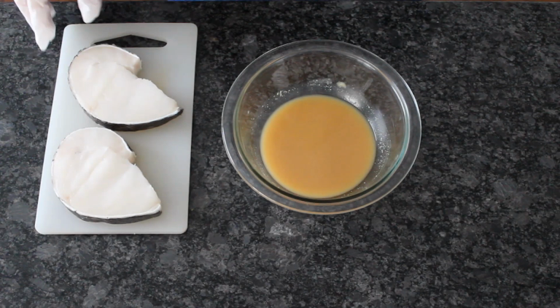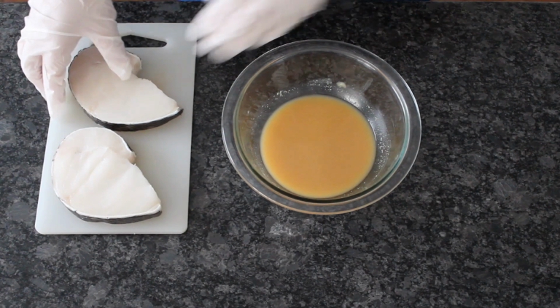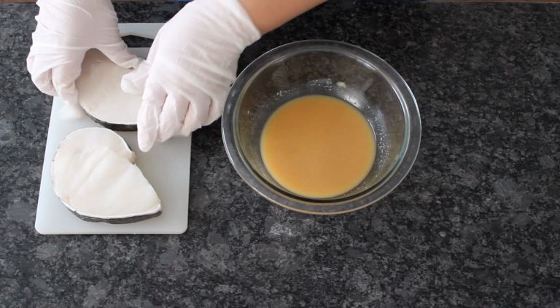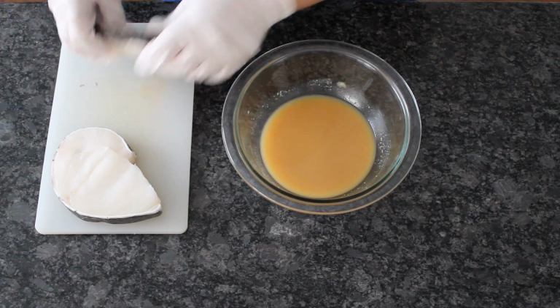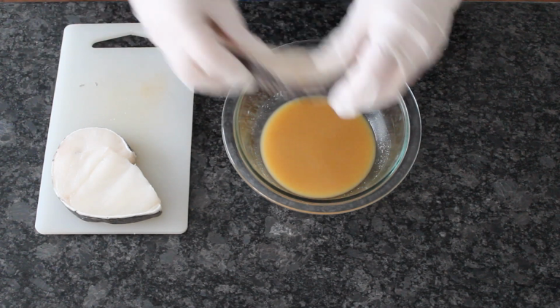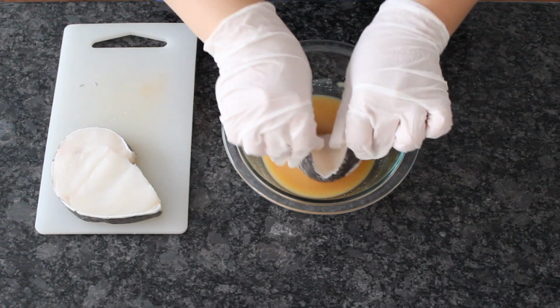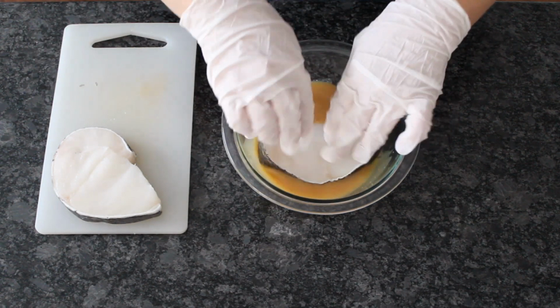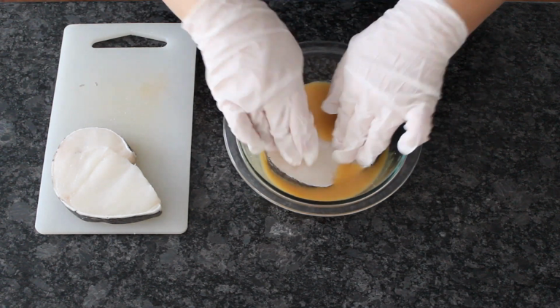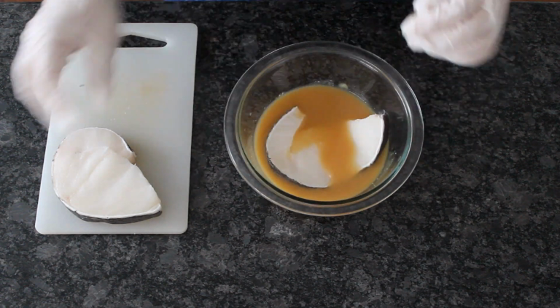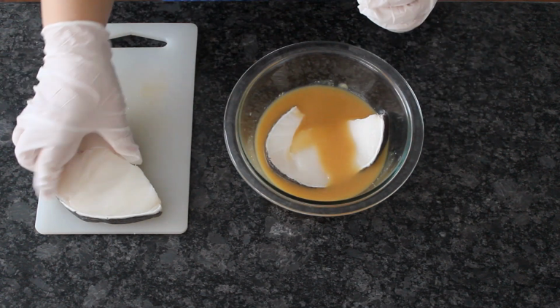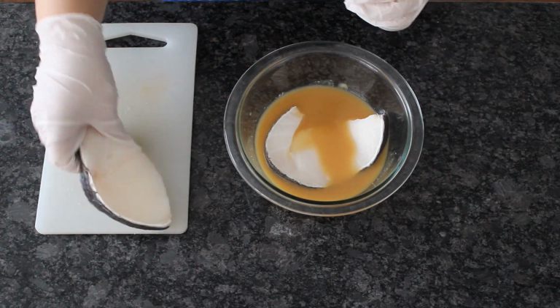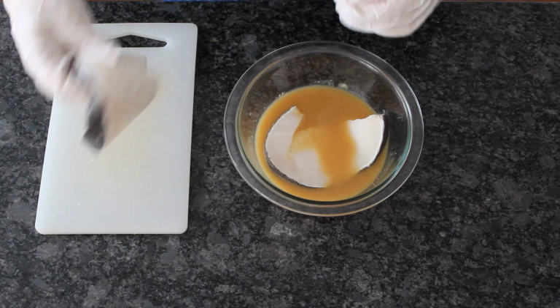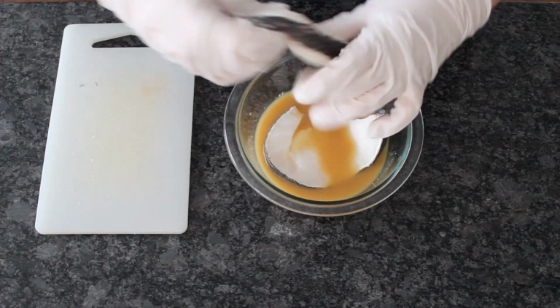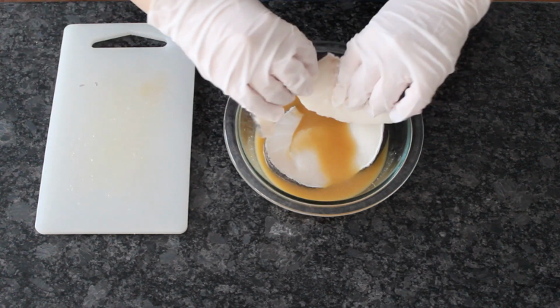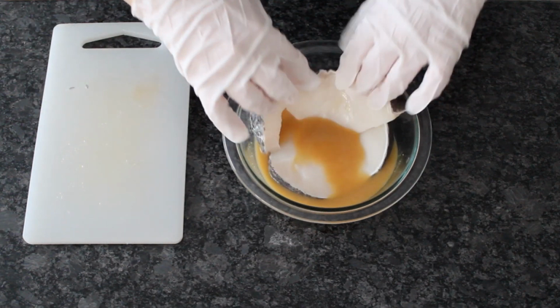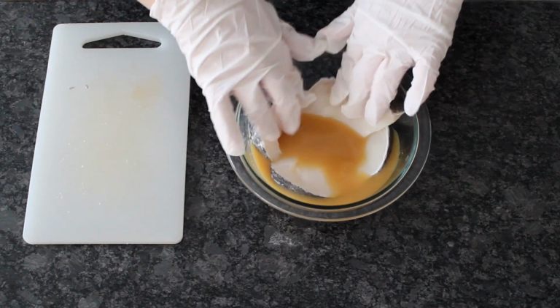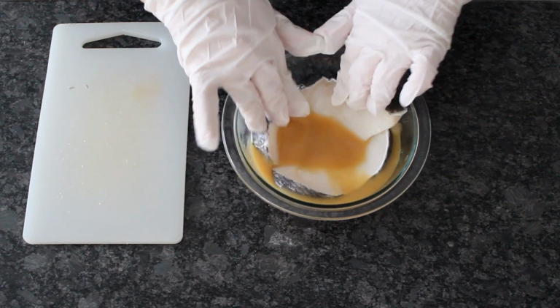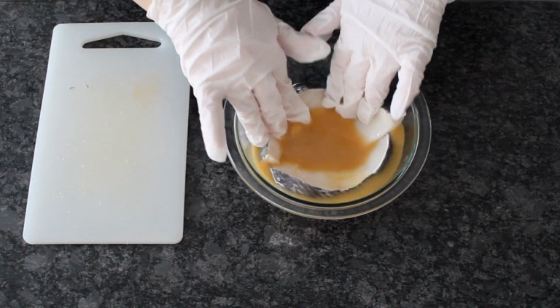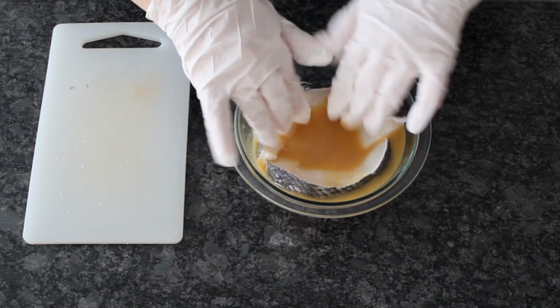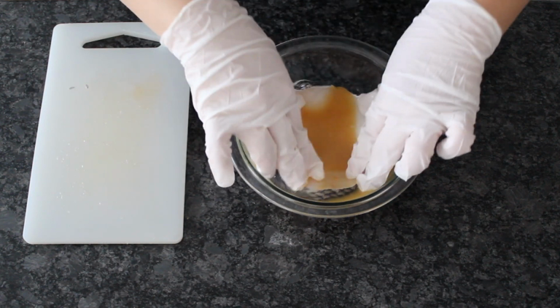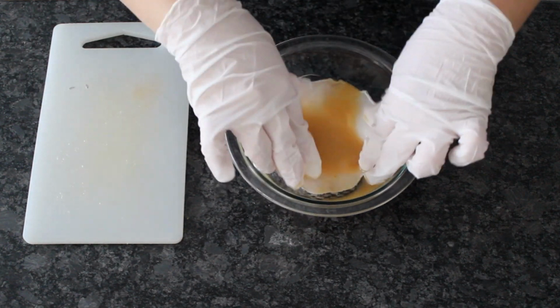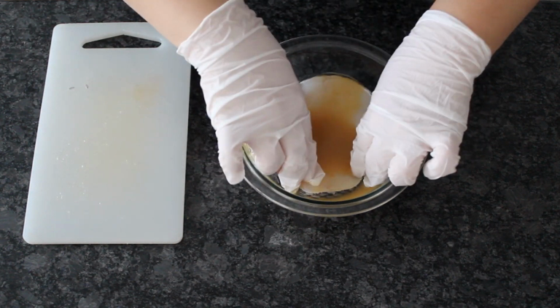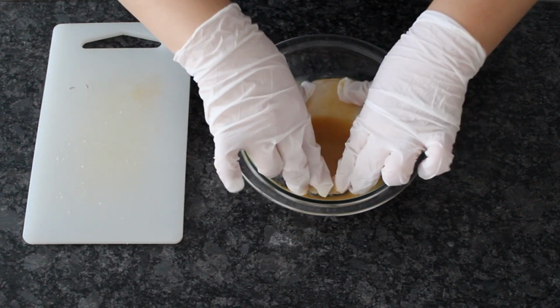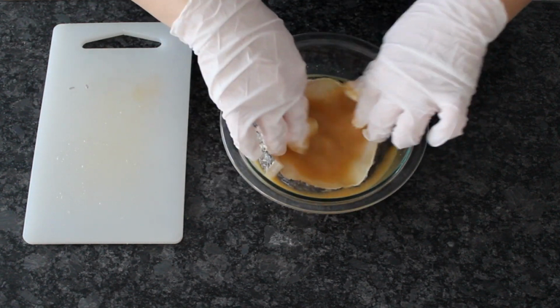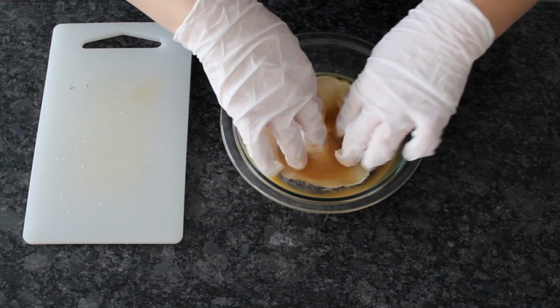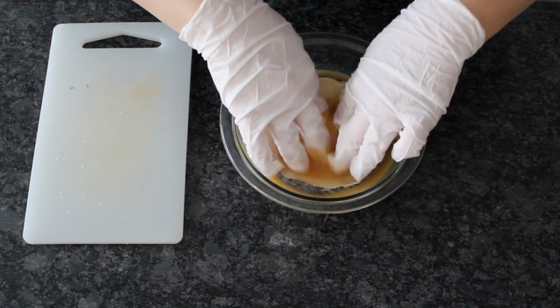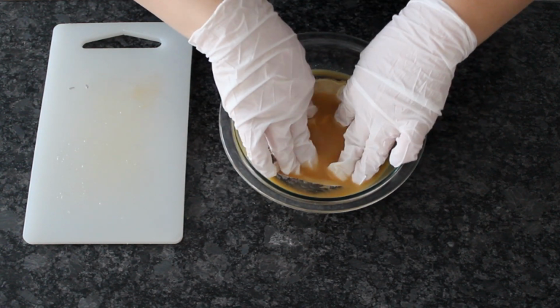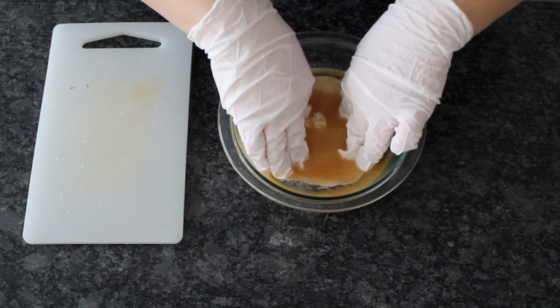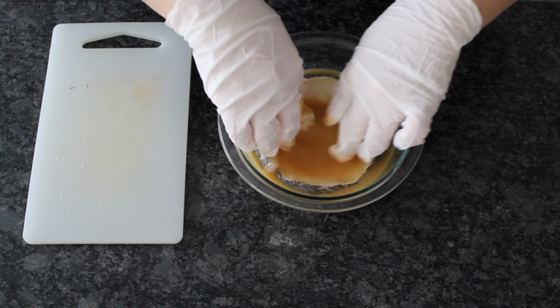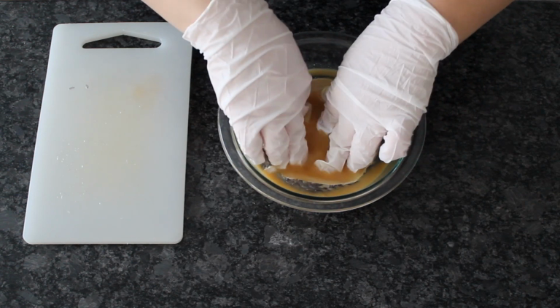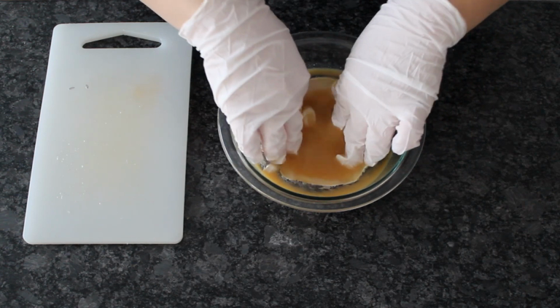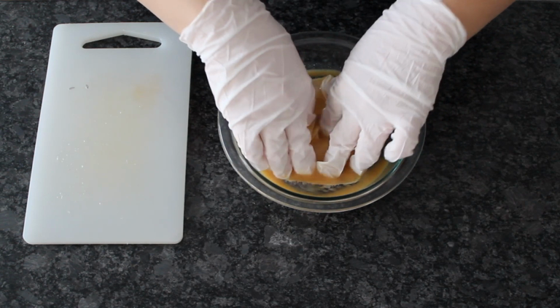Marinate the fish for 10-15 minutes. If you don't have Chilean sea bass, this works great with salmon, cod, branzino, or pretty much any tender flaky fish.